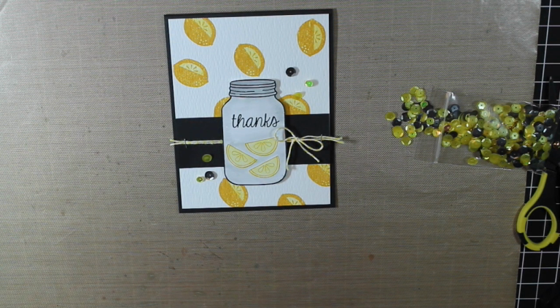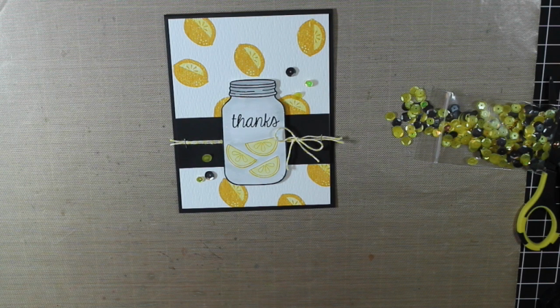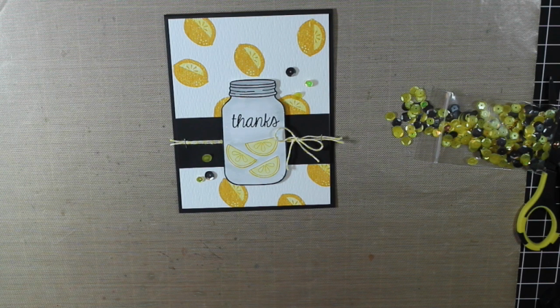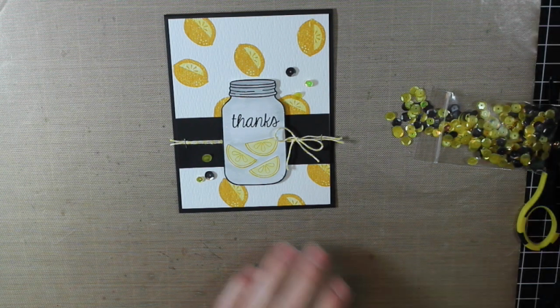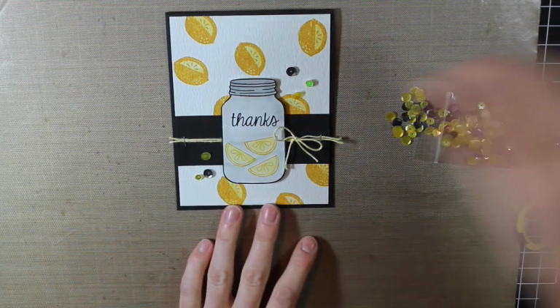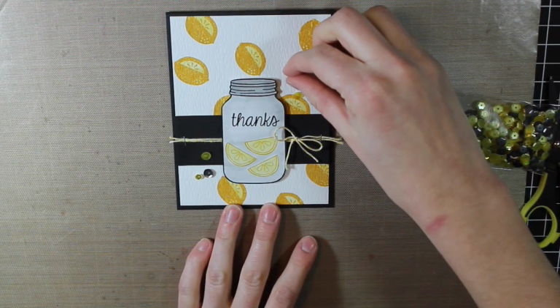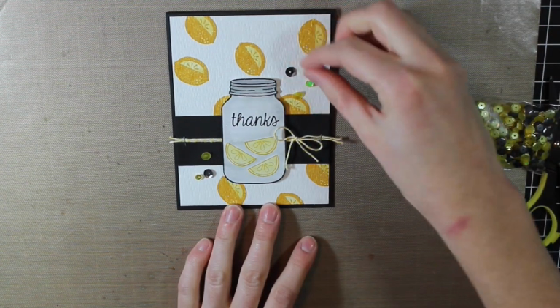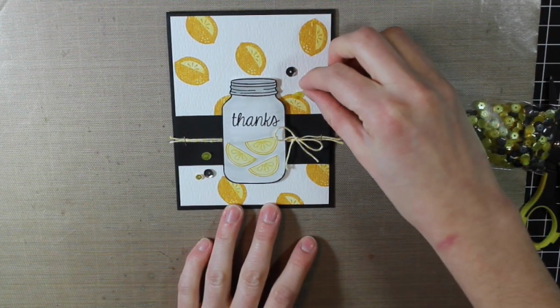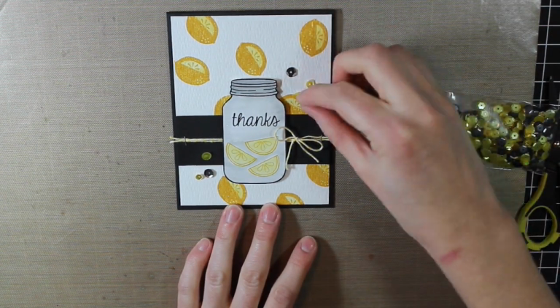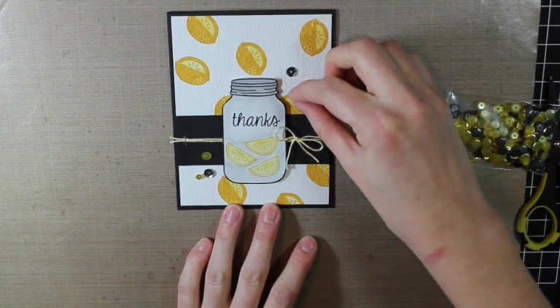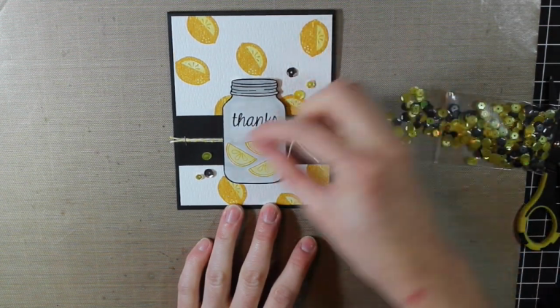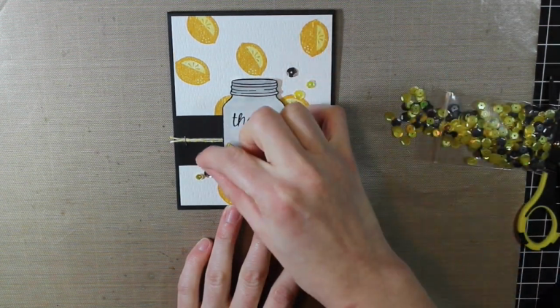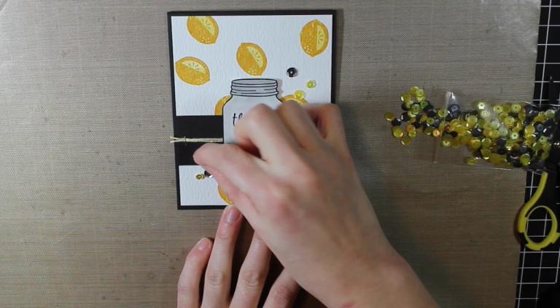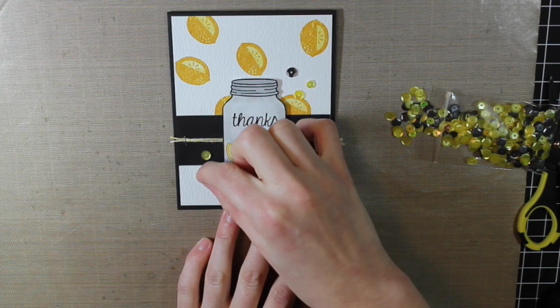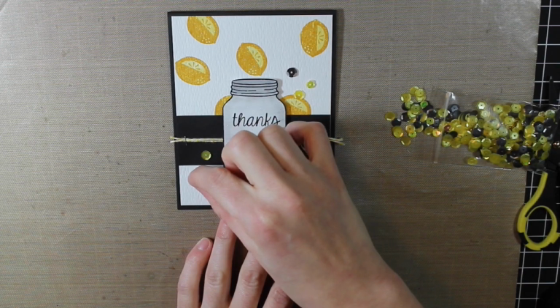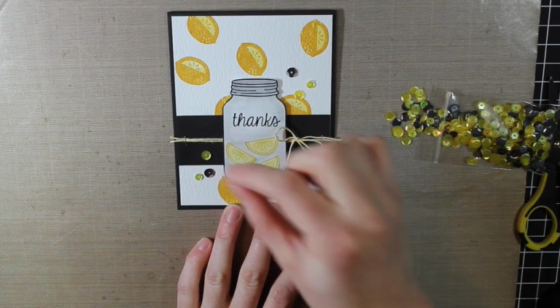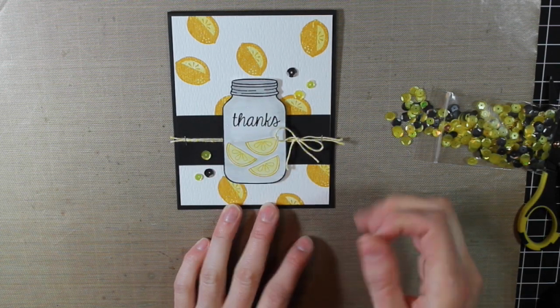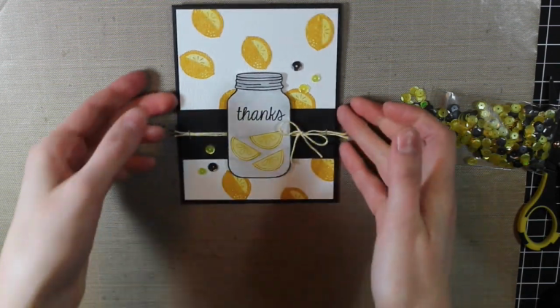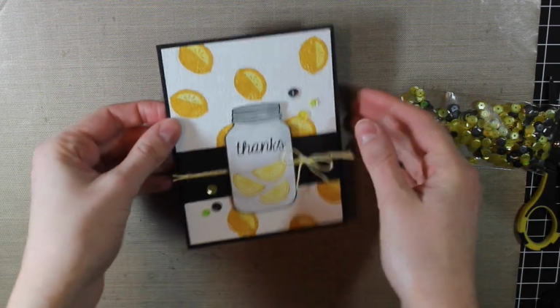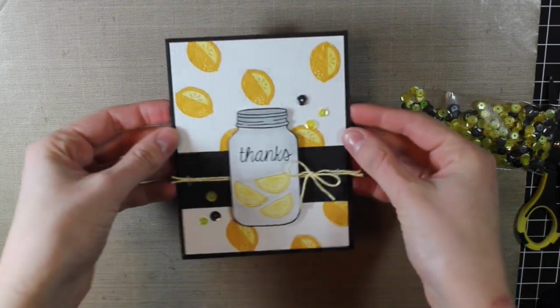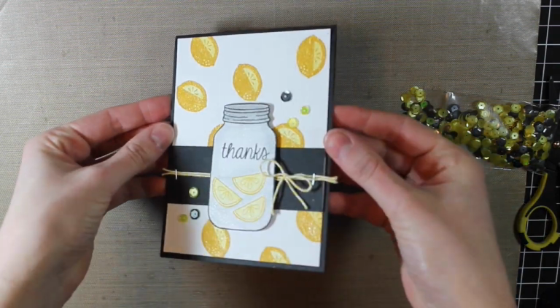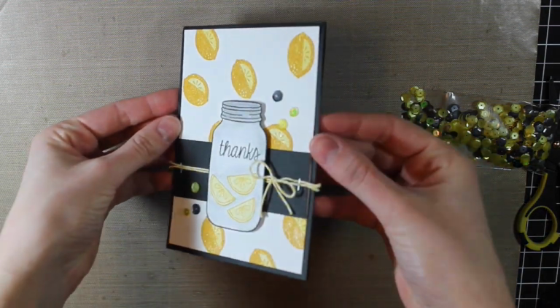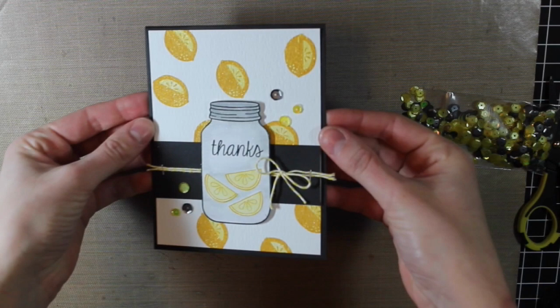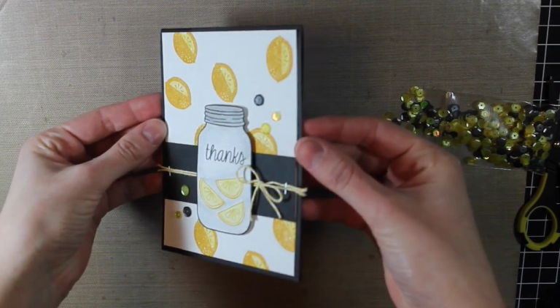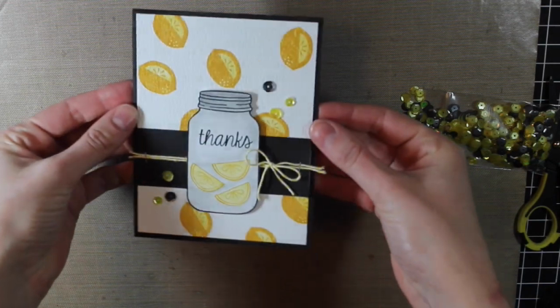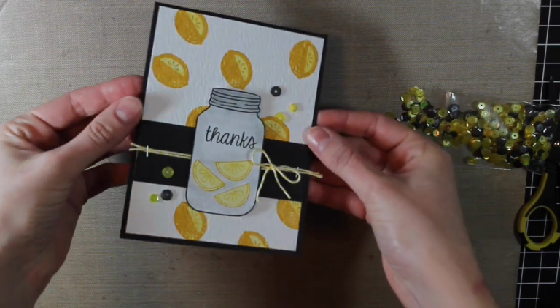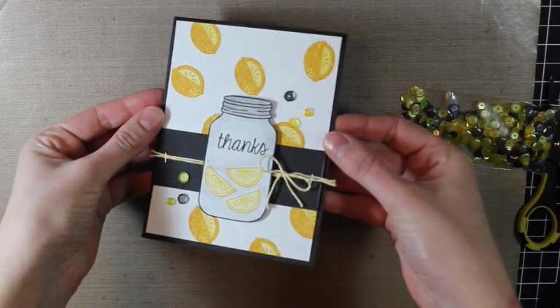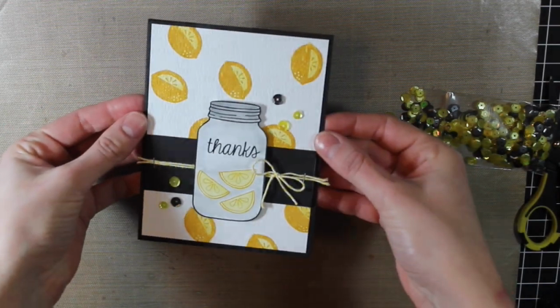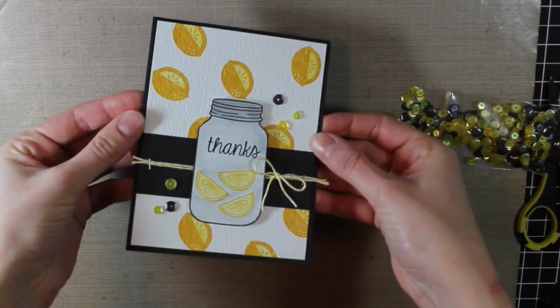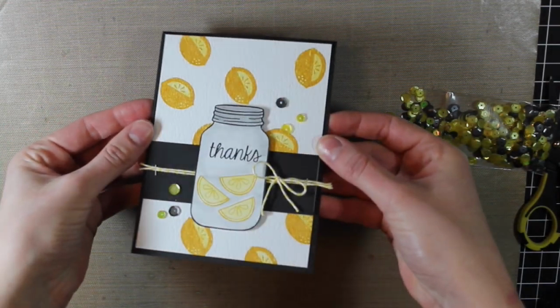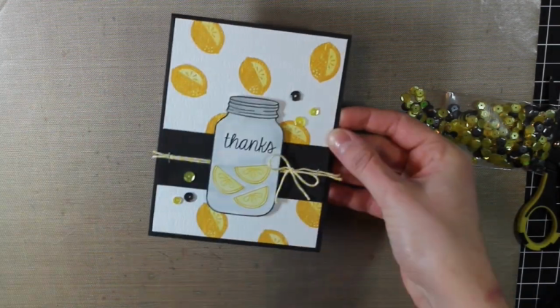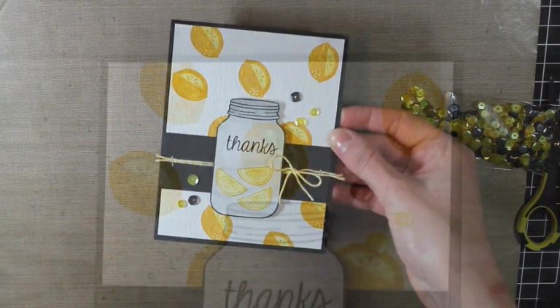And that is my finished card for today! I really hope you guys enjoyed this — I have it on my desk and I keep looking at it and think it's just a really gorgeous card. I love the color palette. Make sure you're subscribed to my channel if you're not already, and I will see you all back here next time!